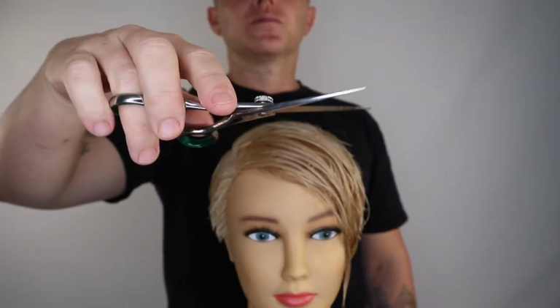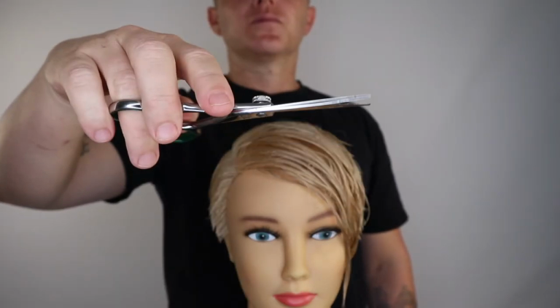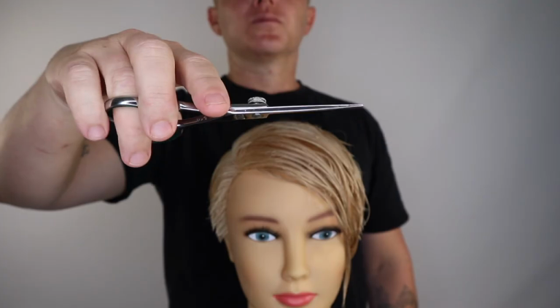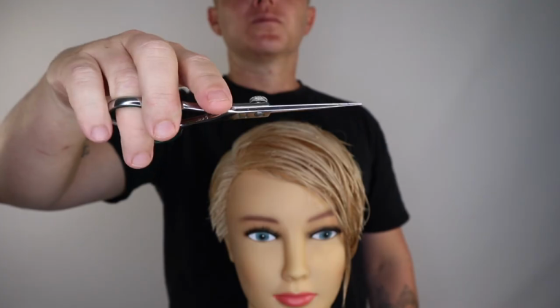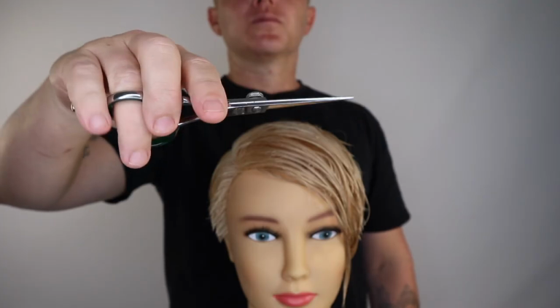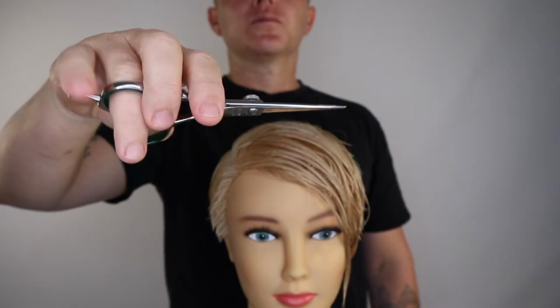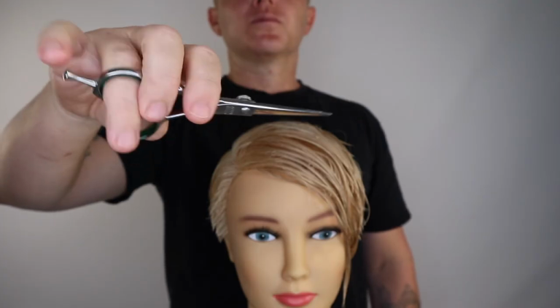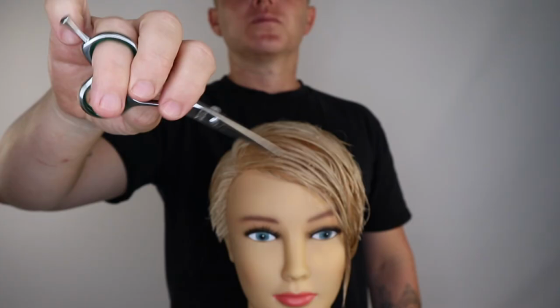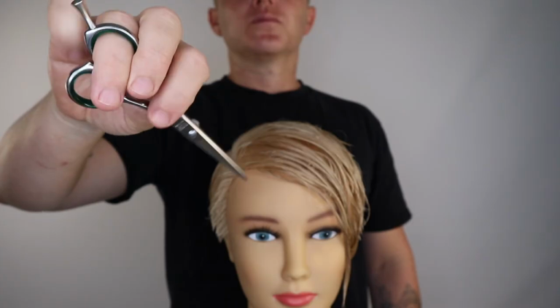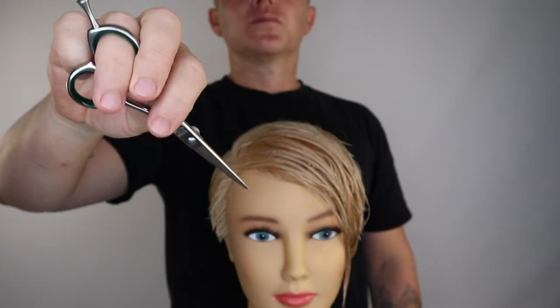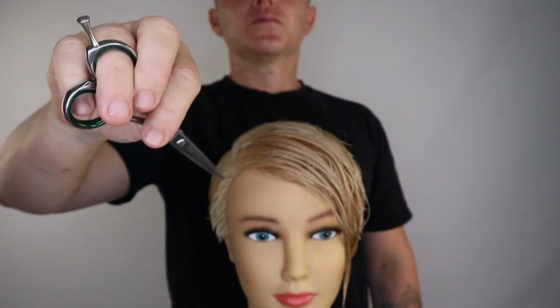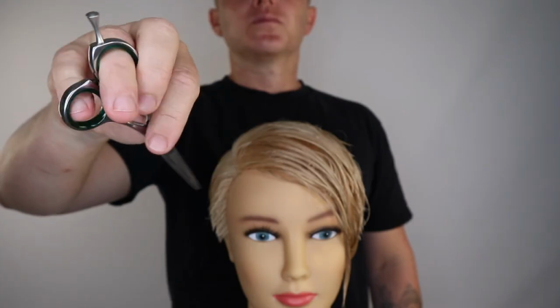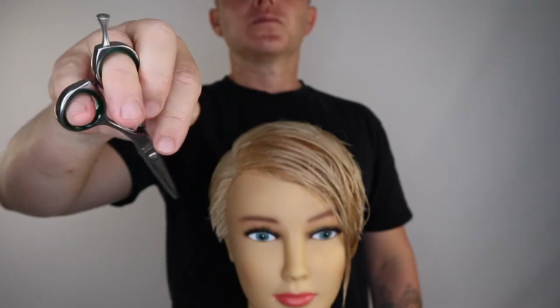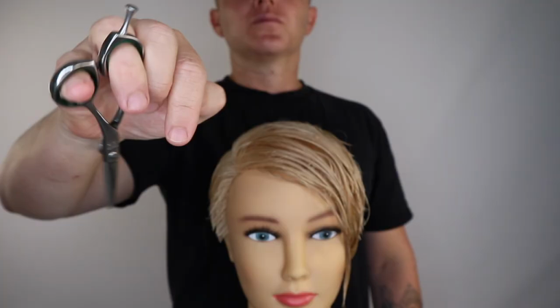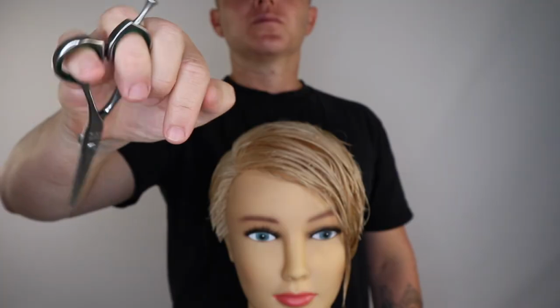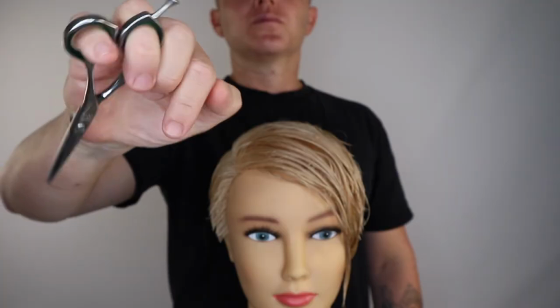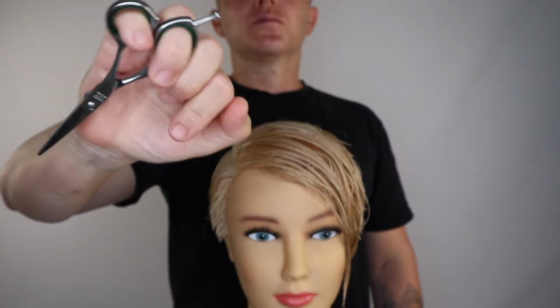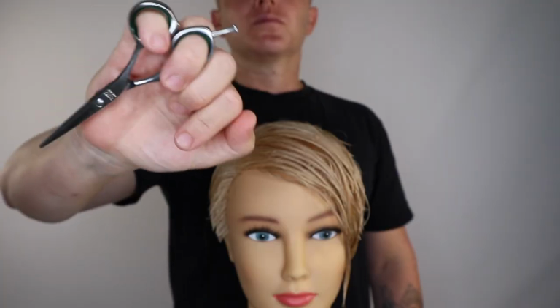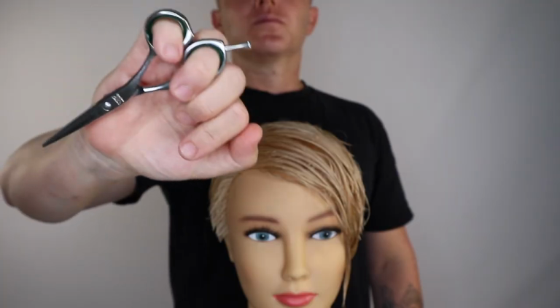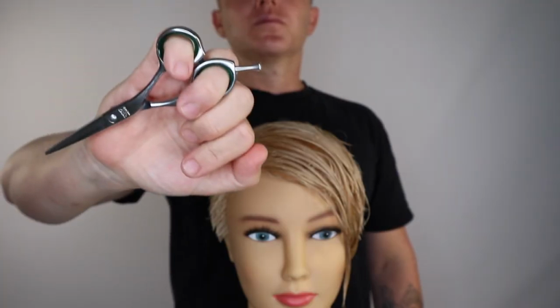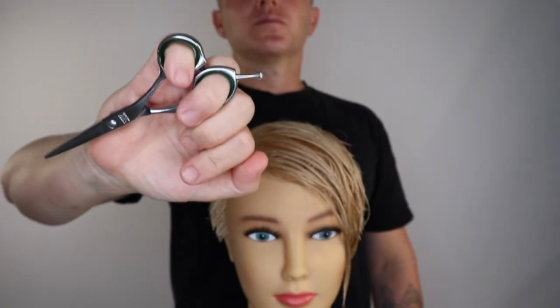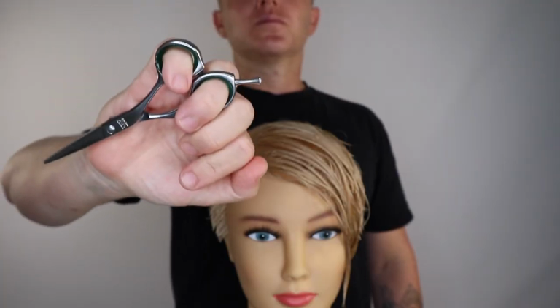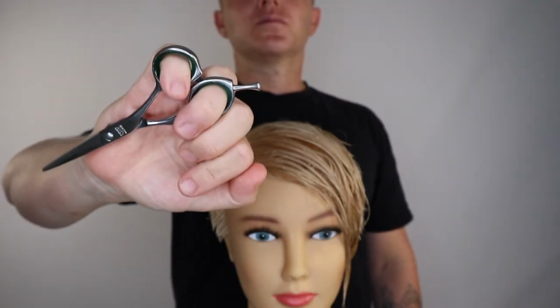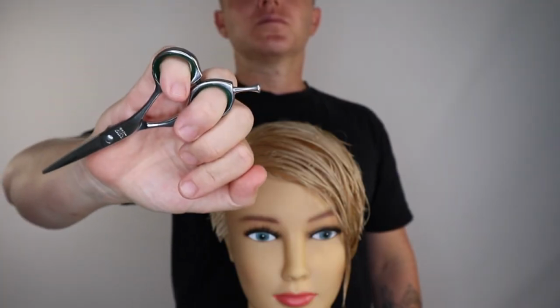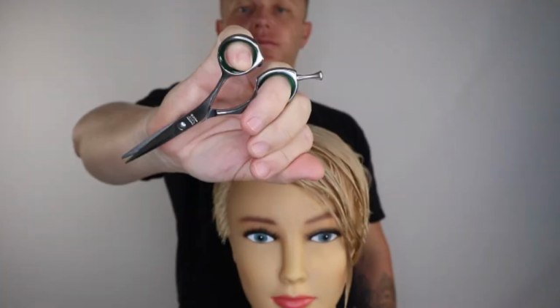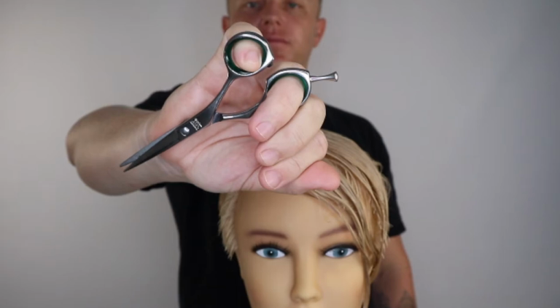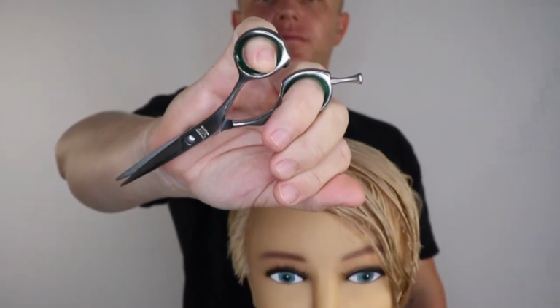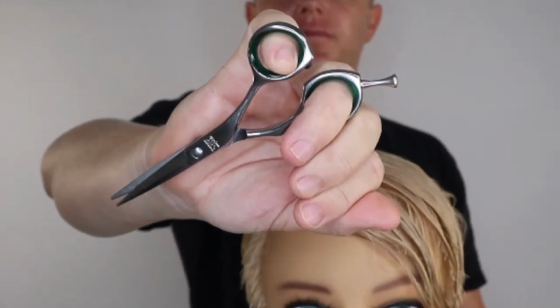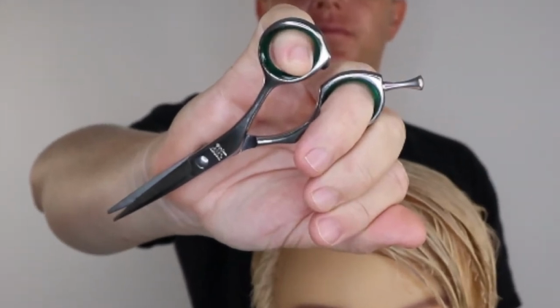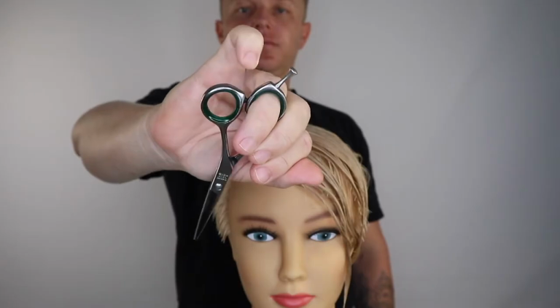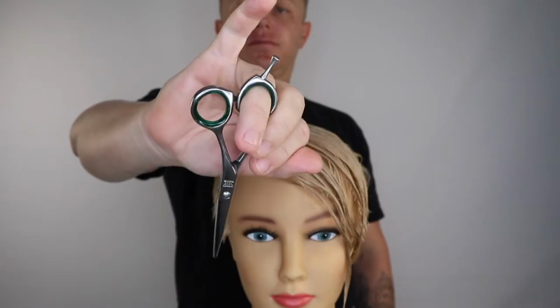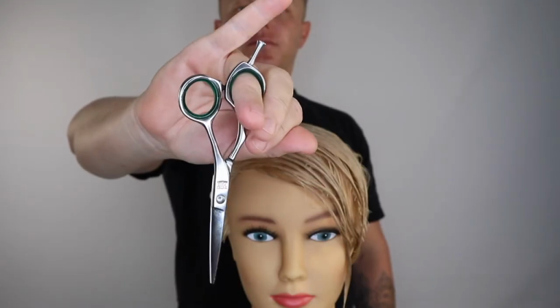To flip the scissor back, you simply remove your thumb. Once the scissor has dropped, you place your small finger into the finger insert, pulling your small finger back towards the palm of your hand. Moving on to flipping your scissors upside down, also called the eastern grip.